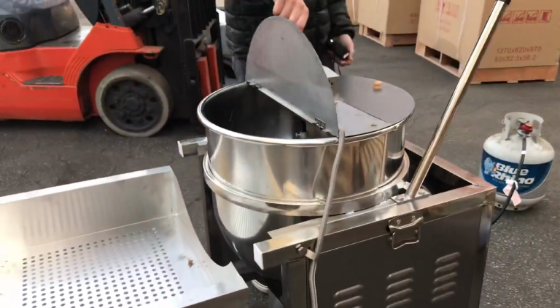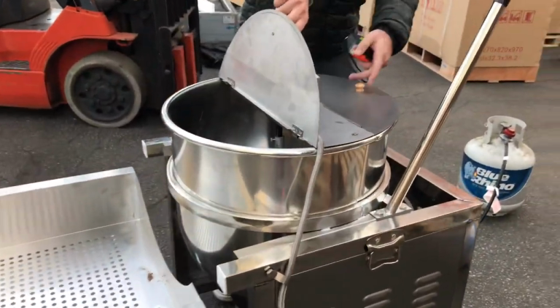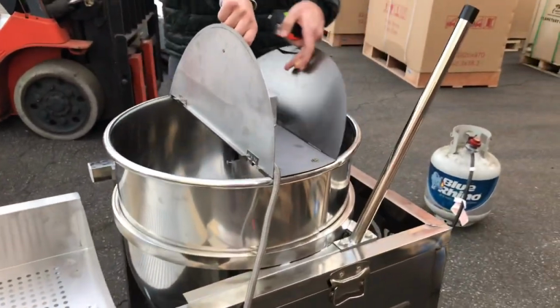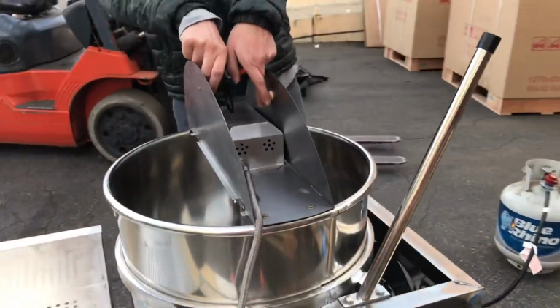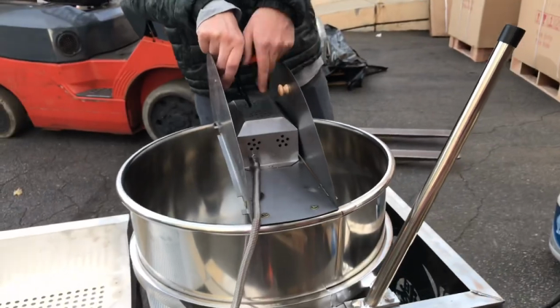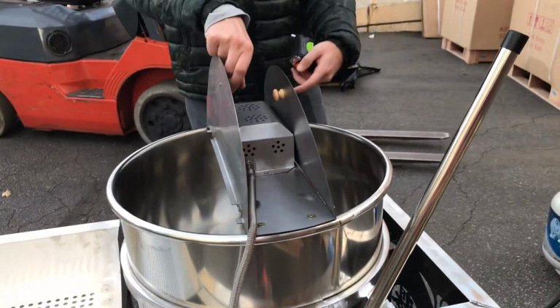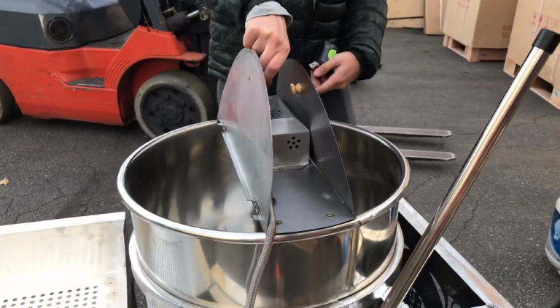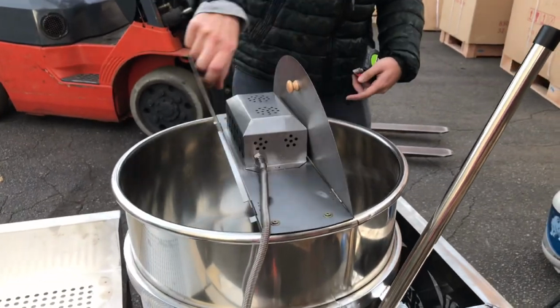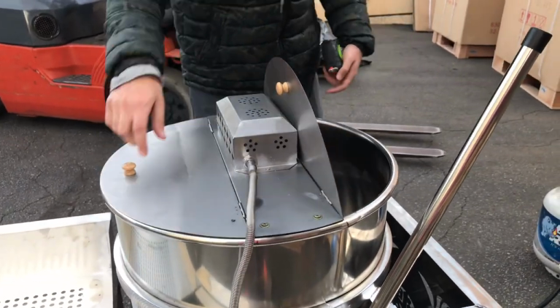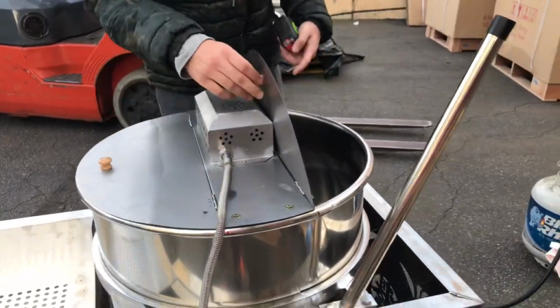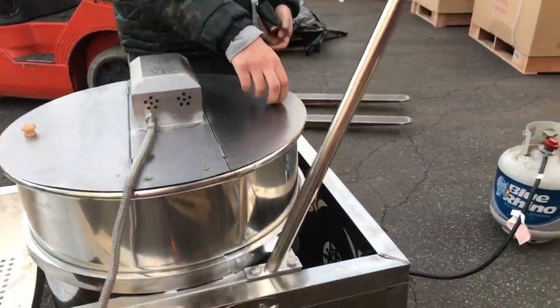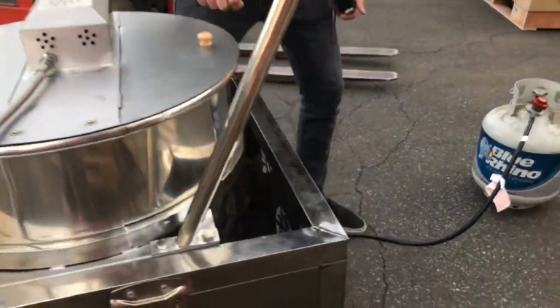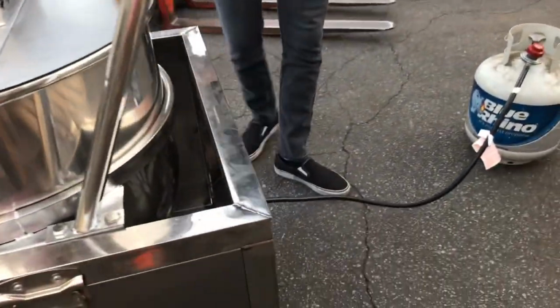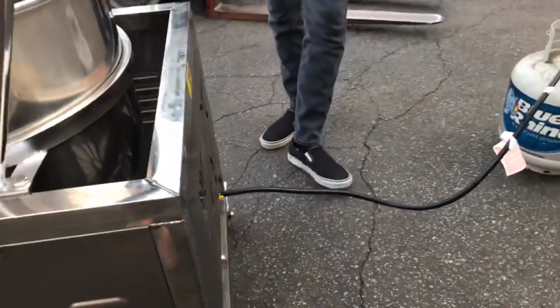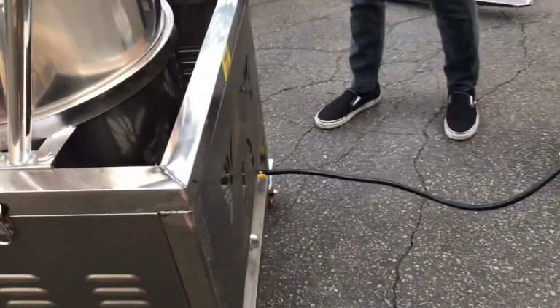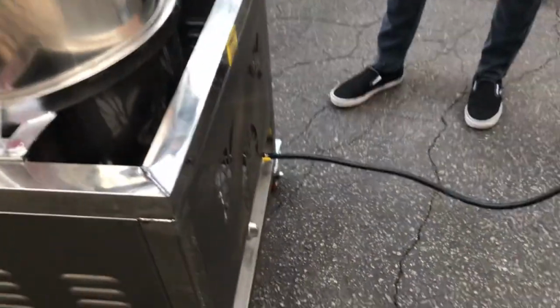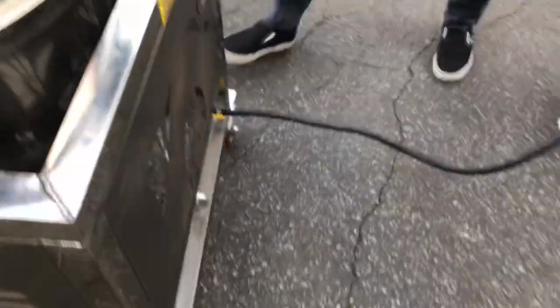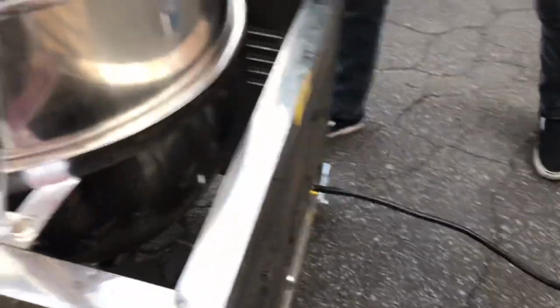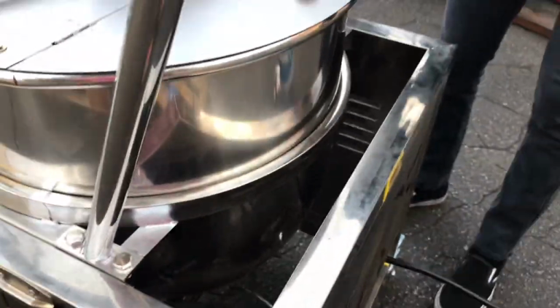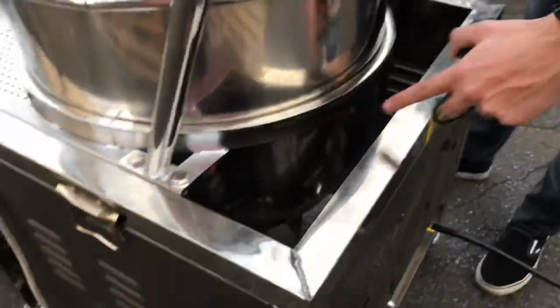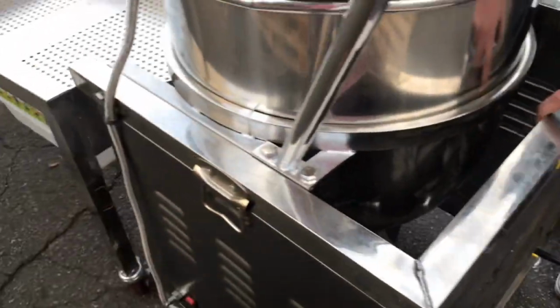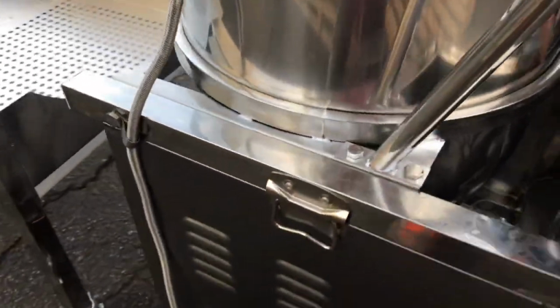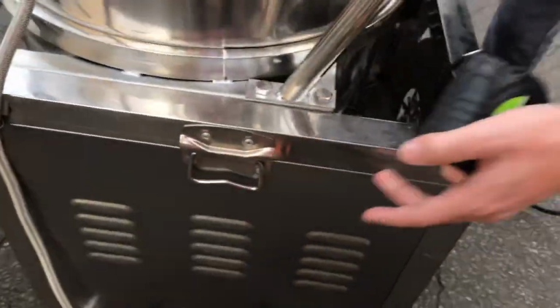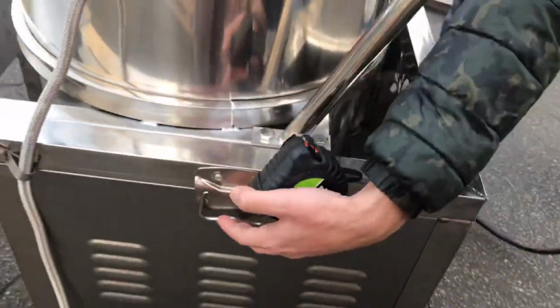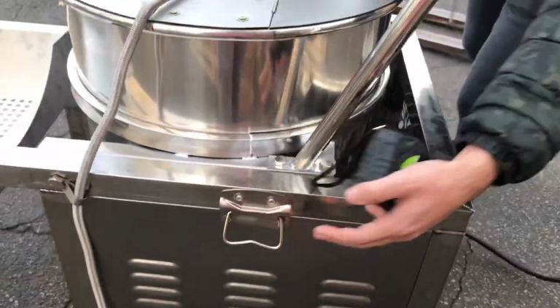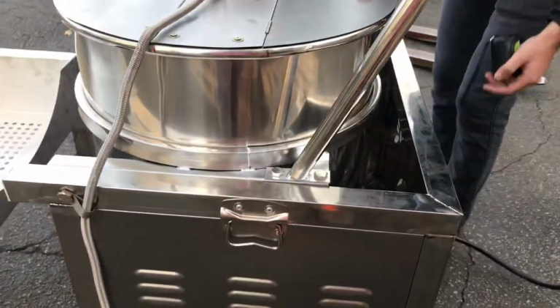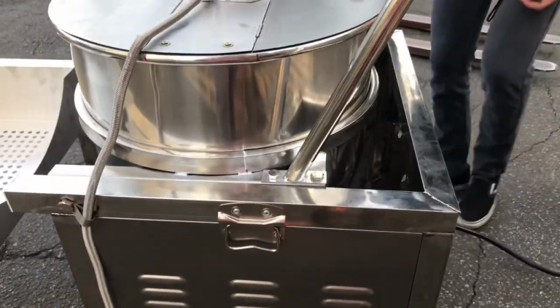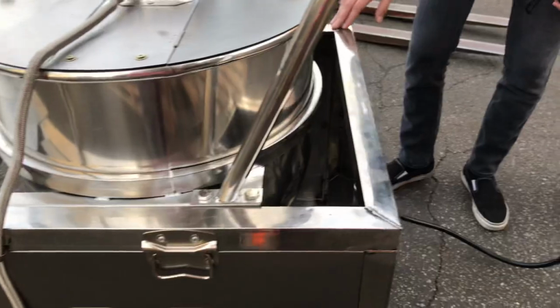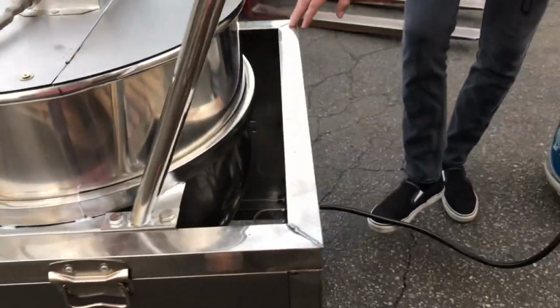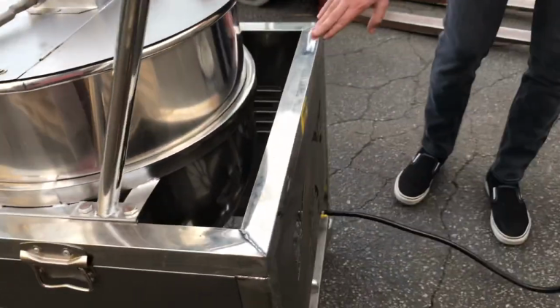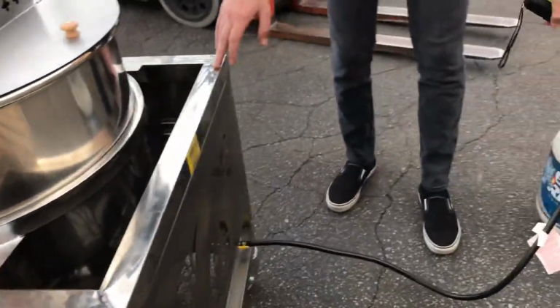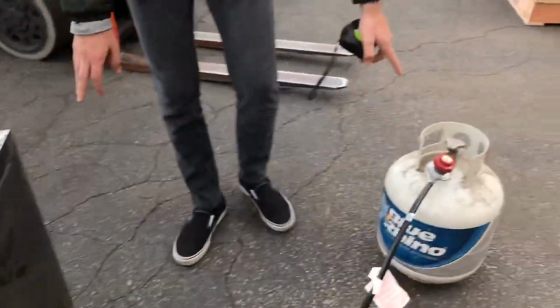It does have doors that open and close — you can open them up, place your corn inside for it to cook, and close them back up. You also have two handles on each side which you can use. The unit is going to run on one of two options.